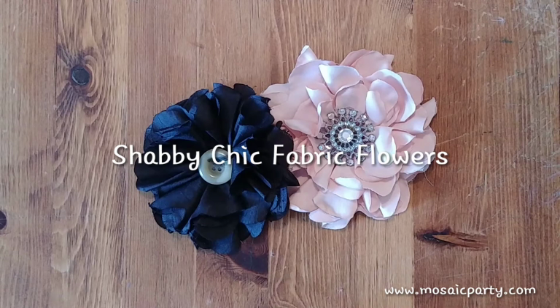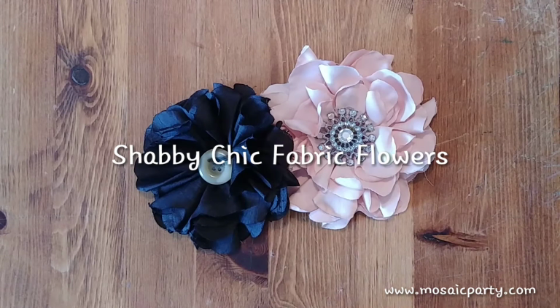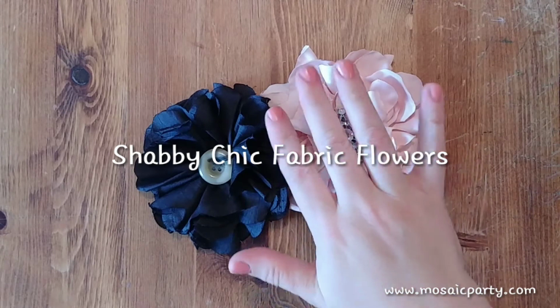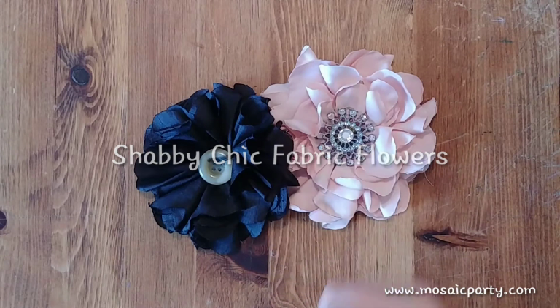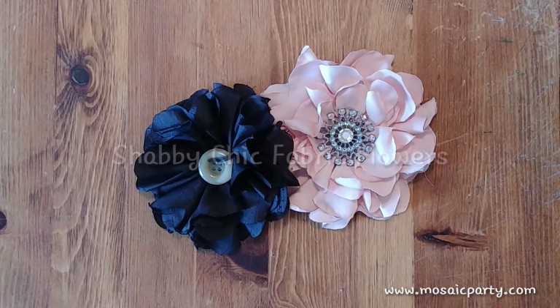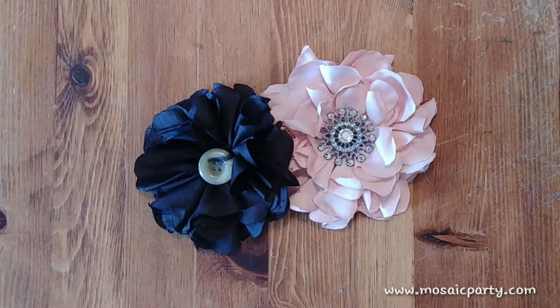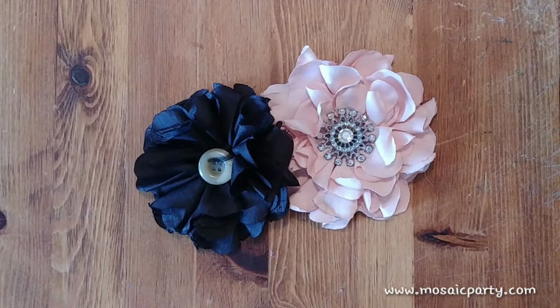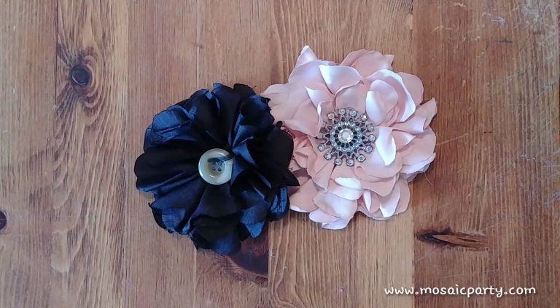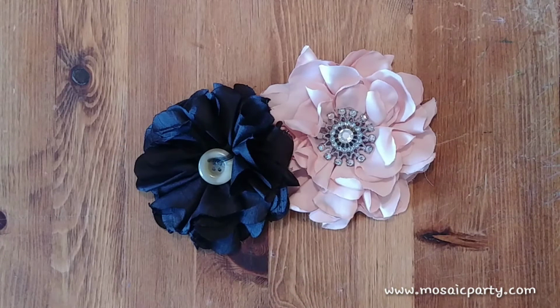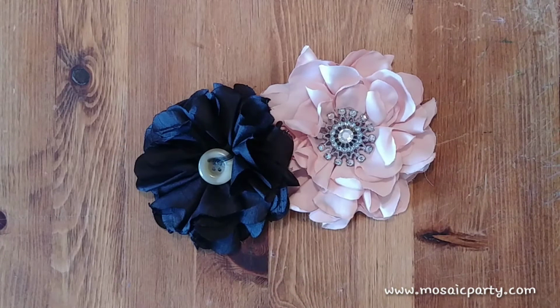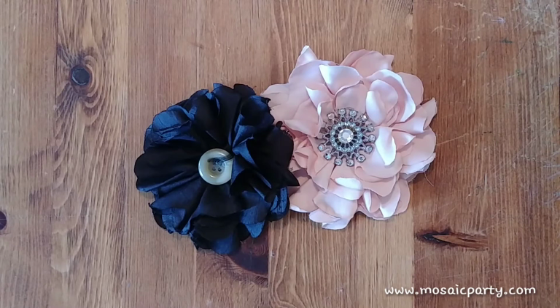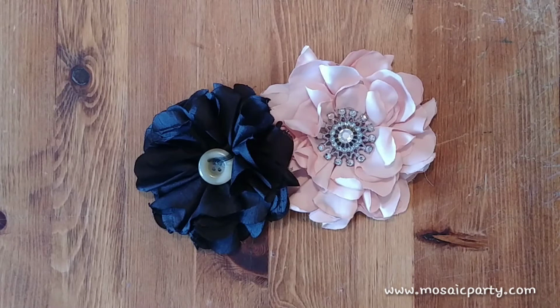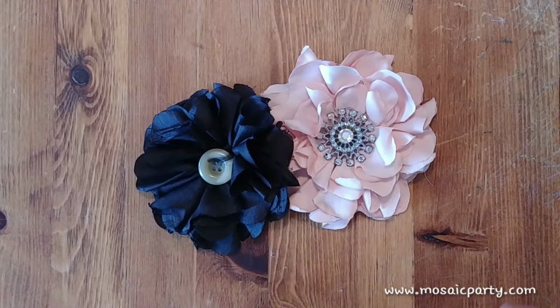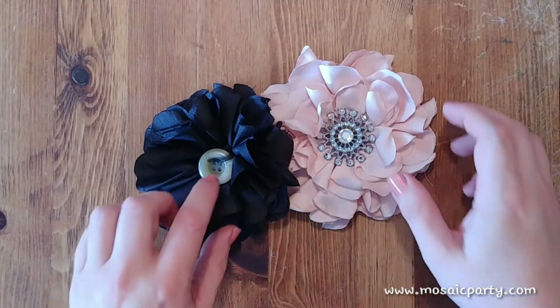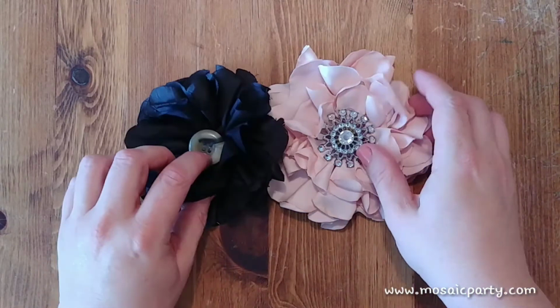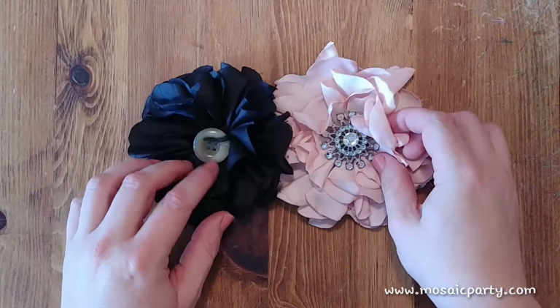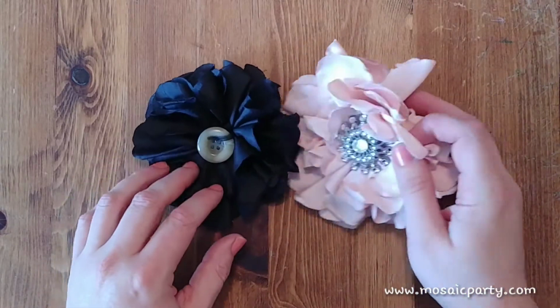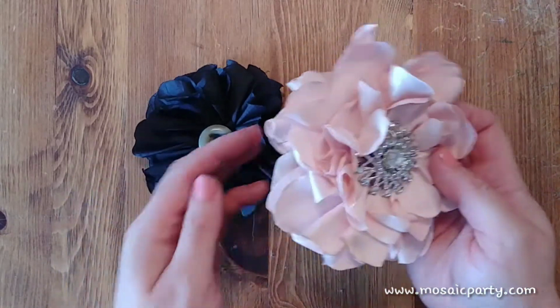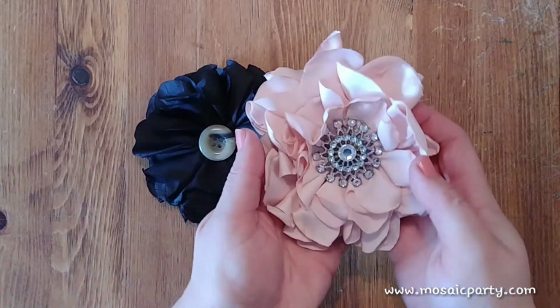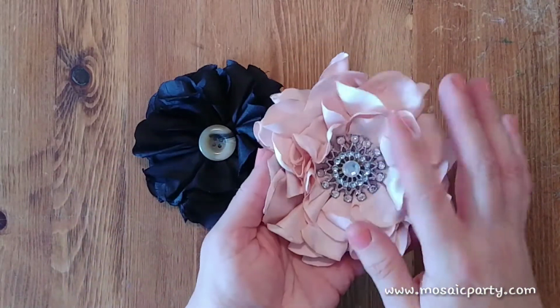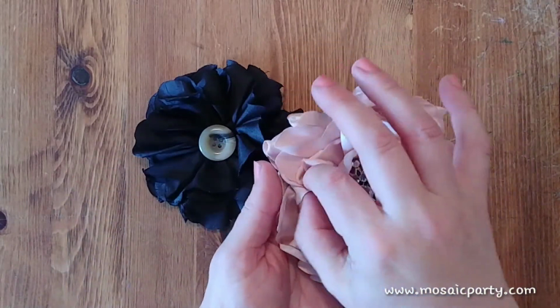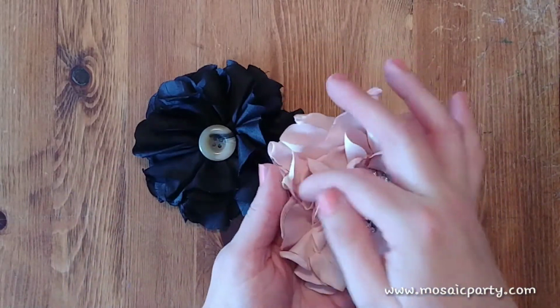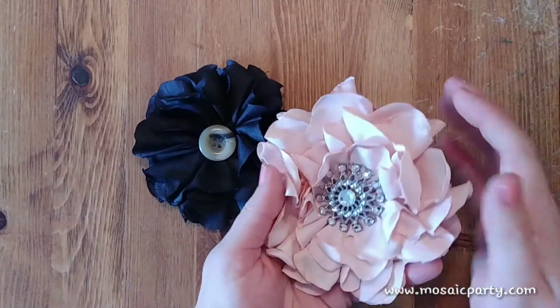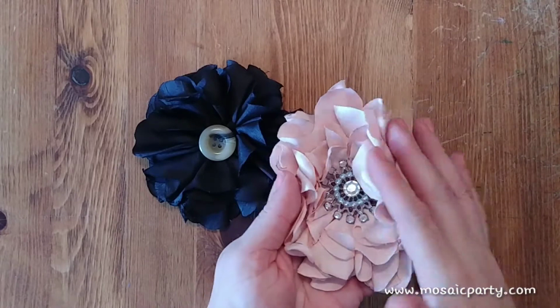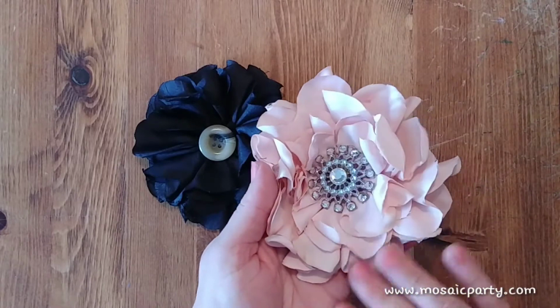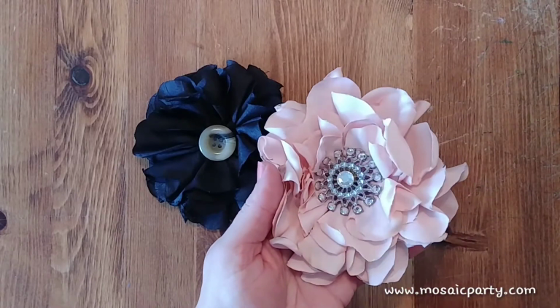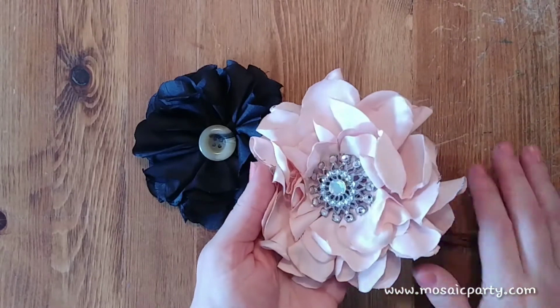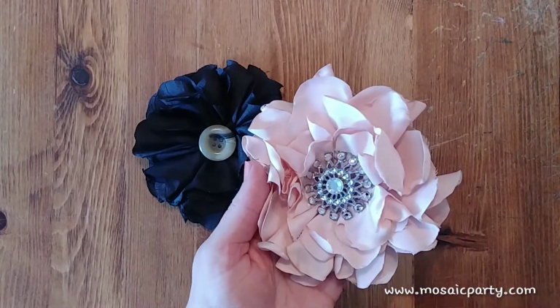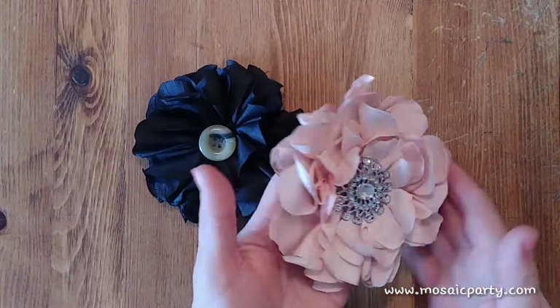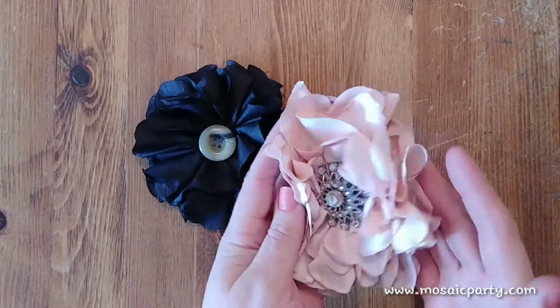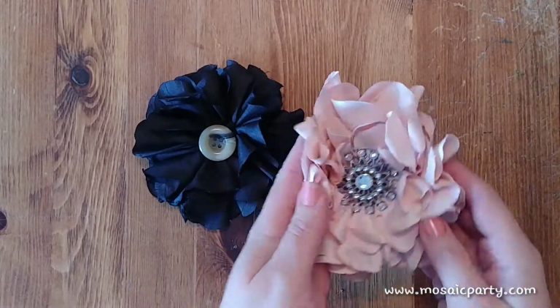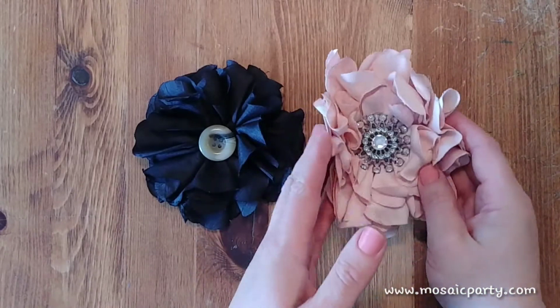Hi guys, this is Krista from Mosaic Party and Event Design, here to show you some more Blooms by Mosaic. Today I want to show you how to make these shabby chic, super adorable fabric flowers.